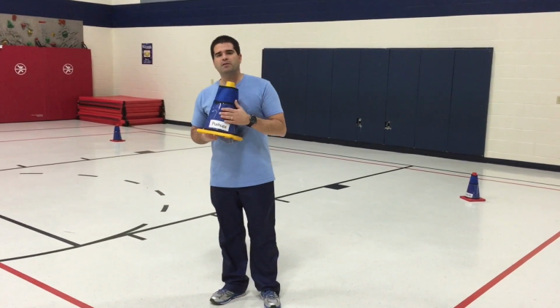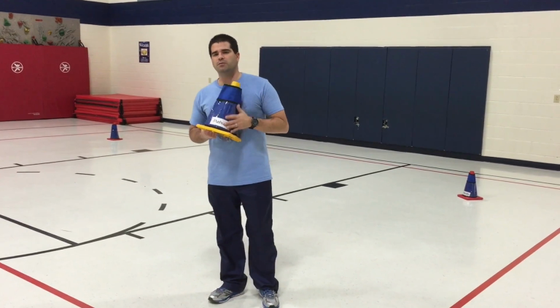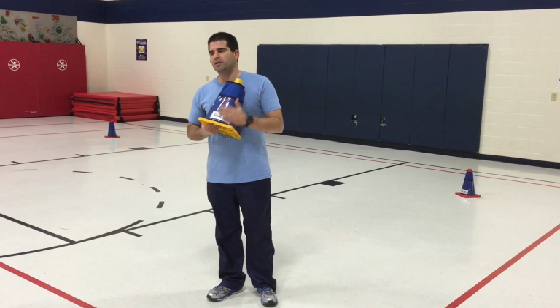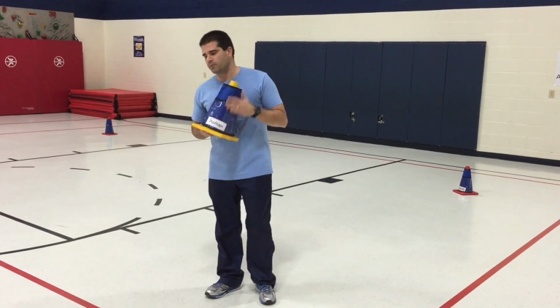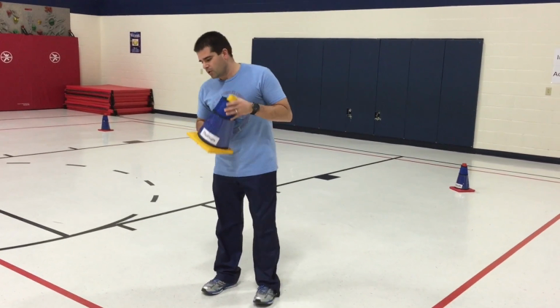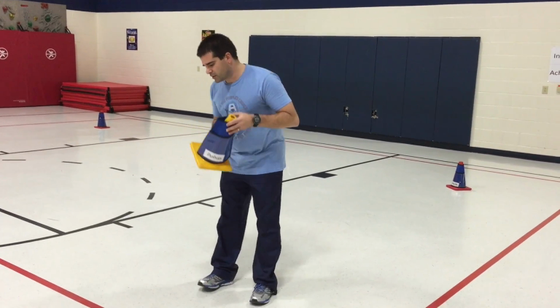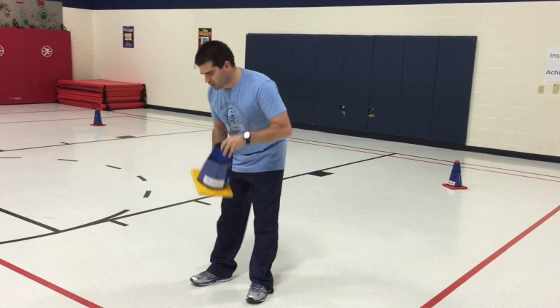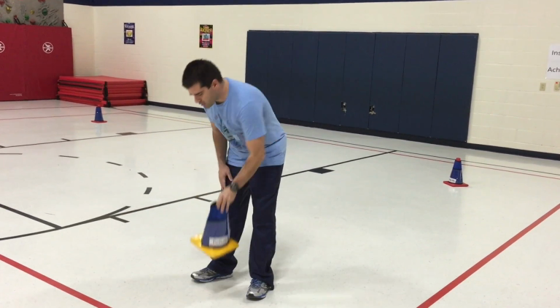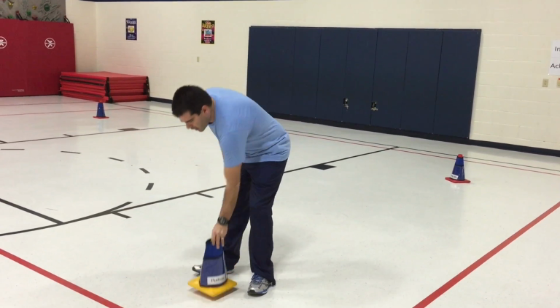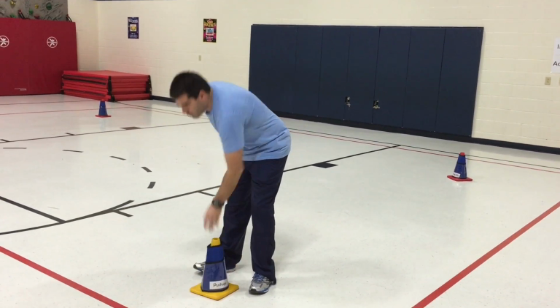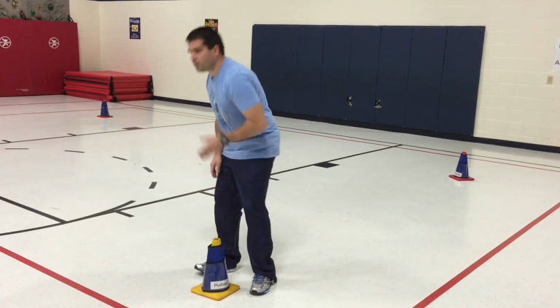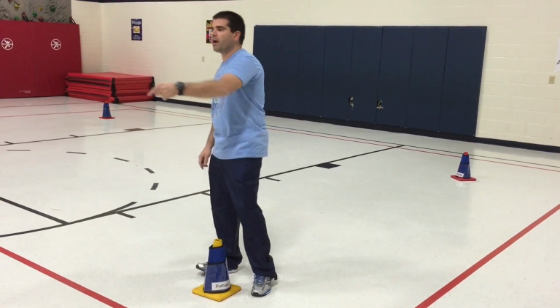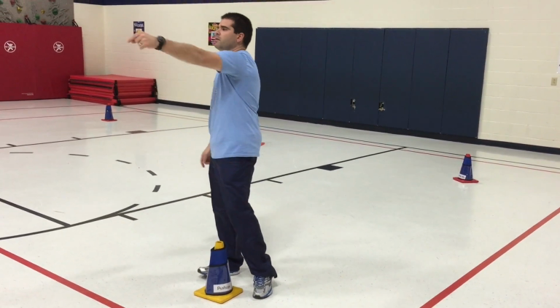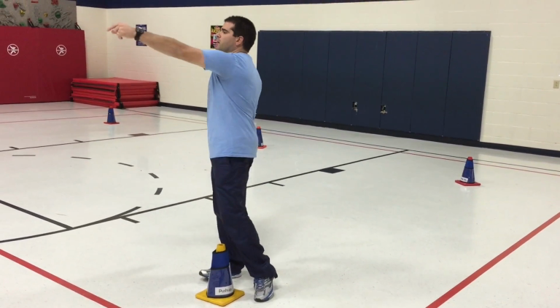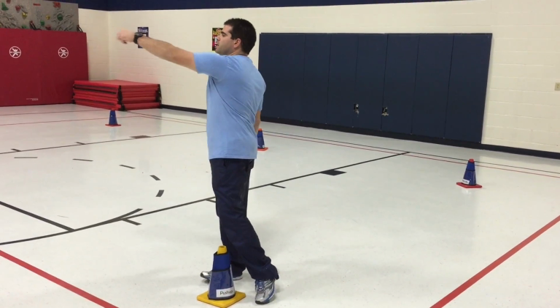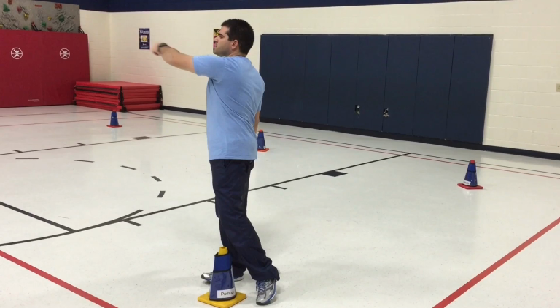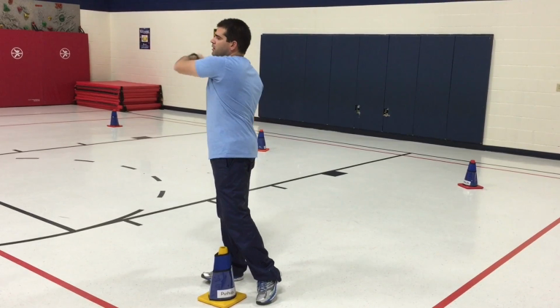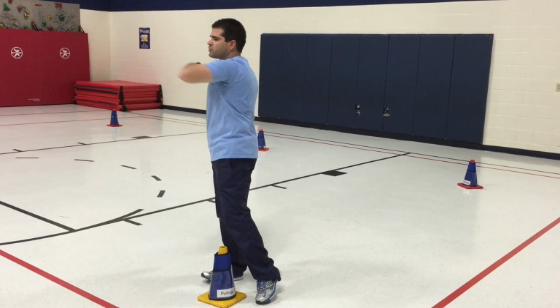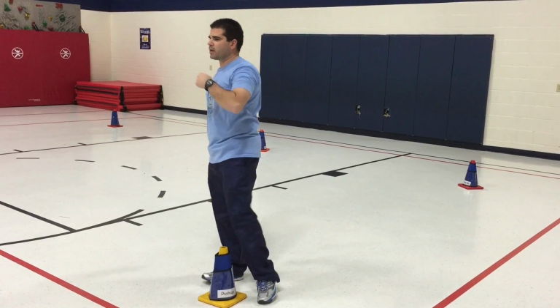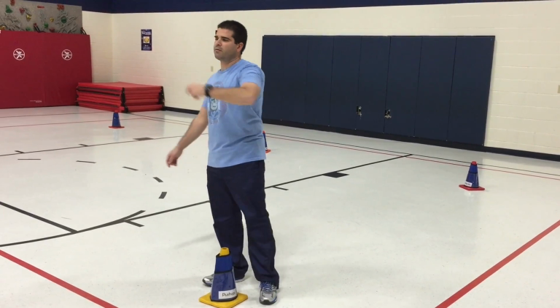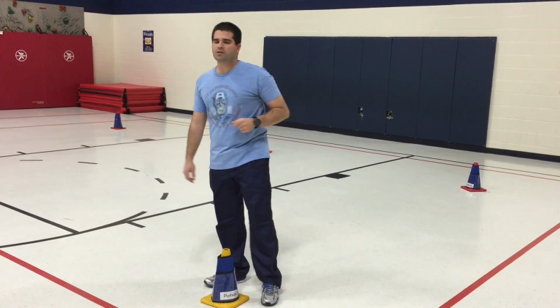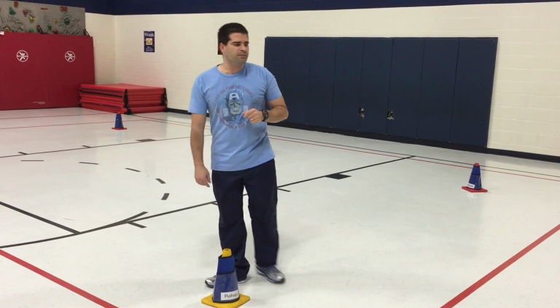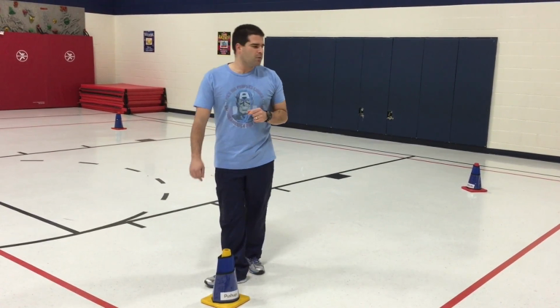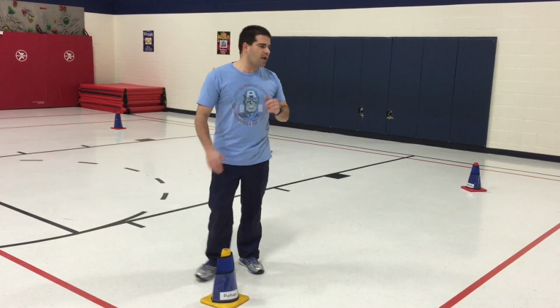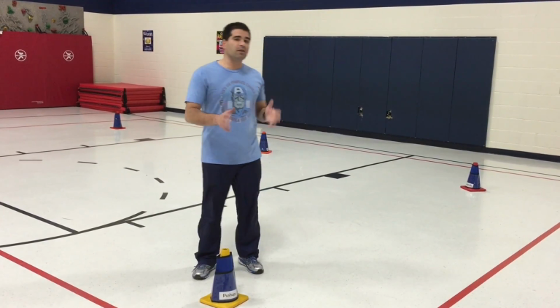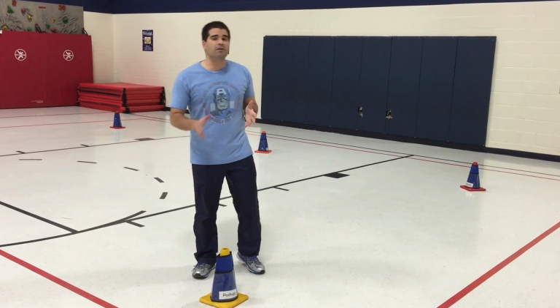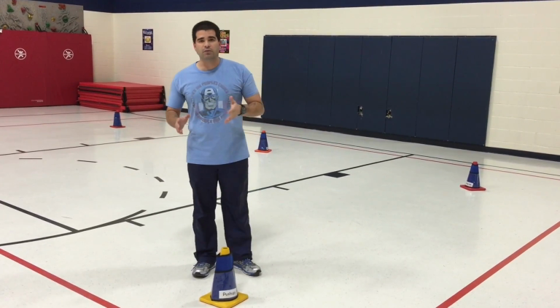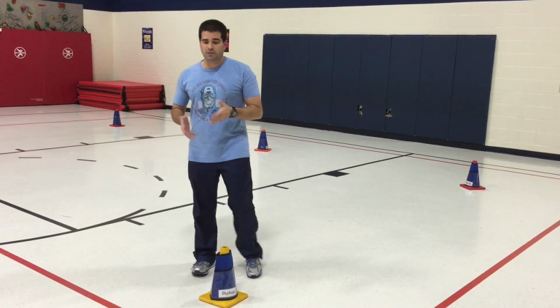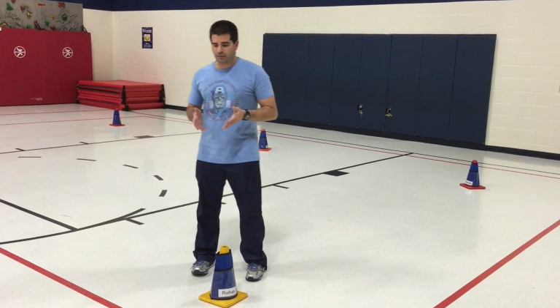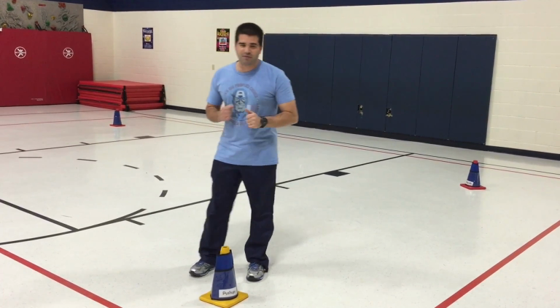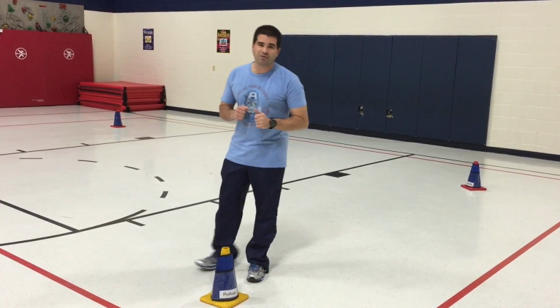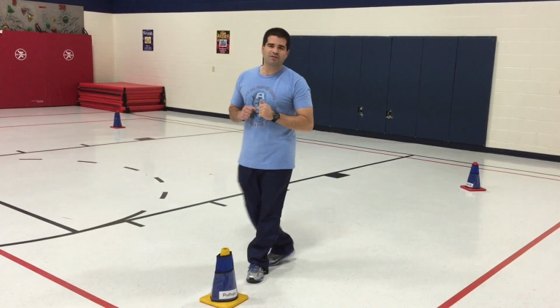That's what you put in there. We'll take the cones and put them around the inside track of our gym. We have 11 cones, because we have 11 cone covers.